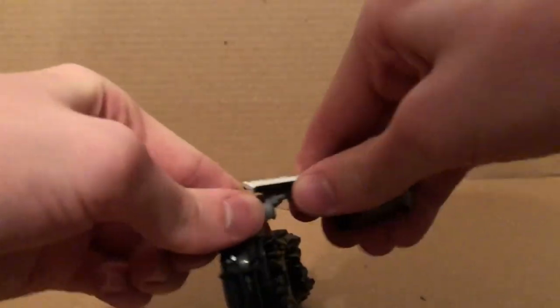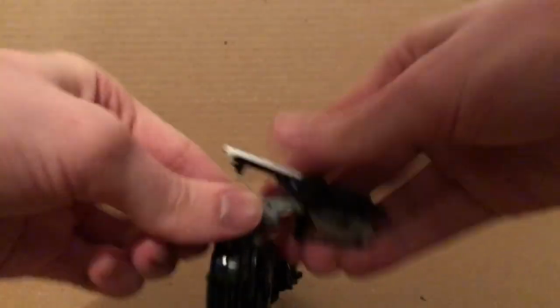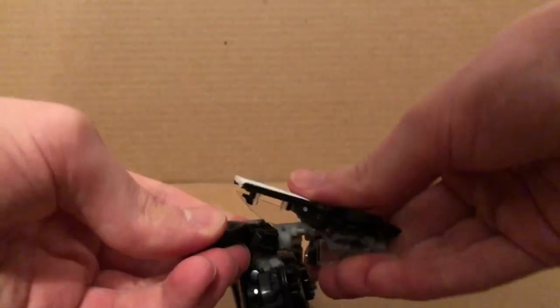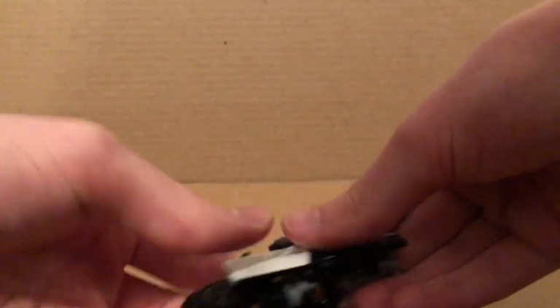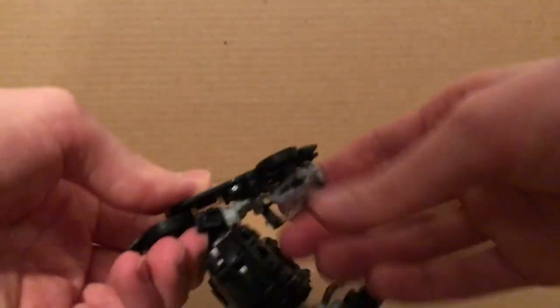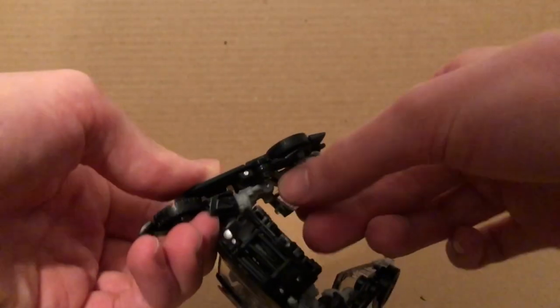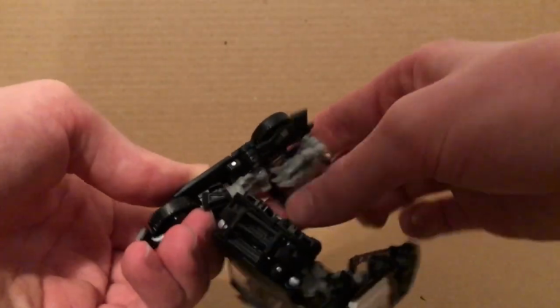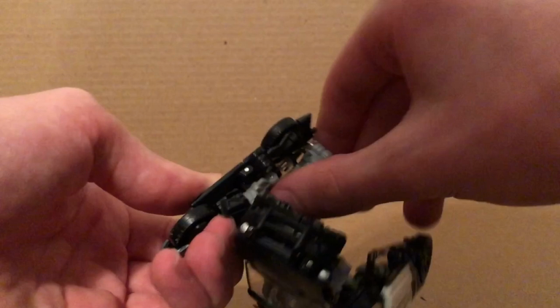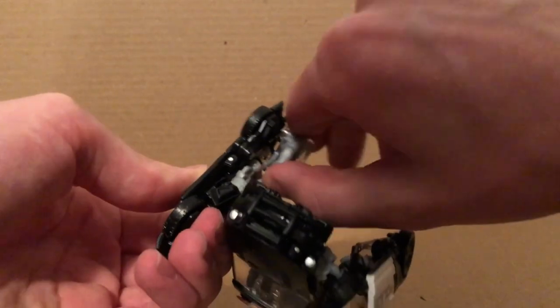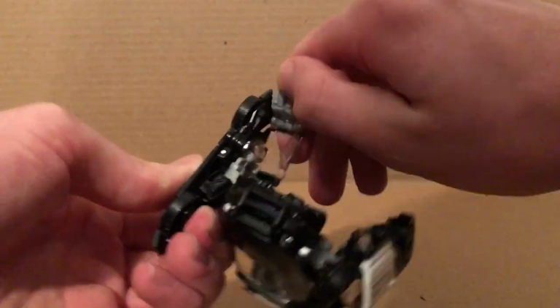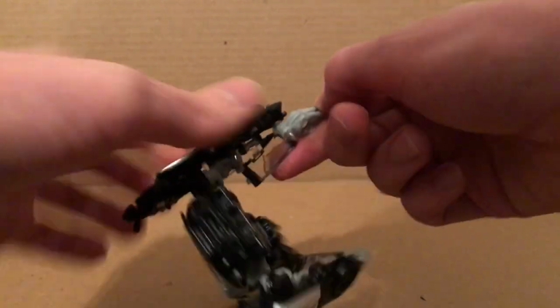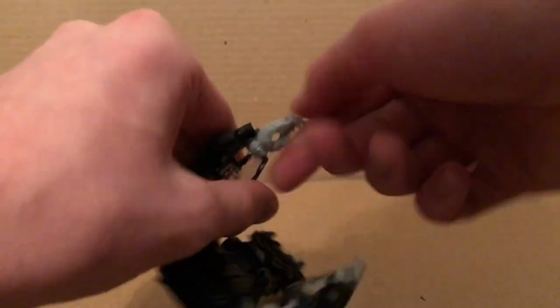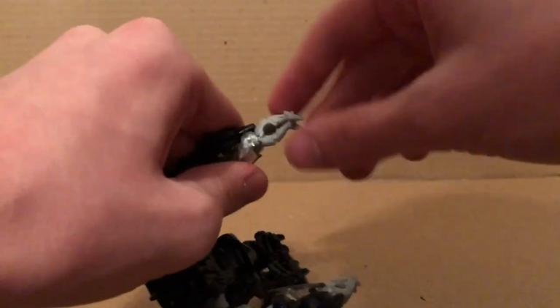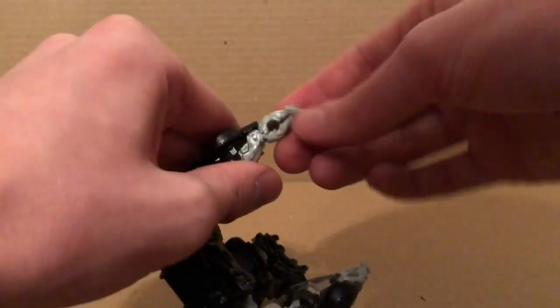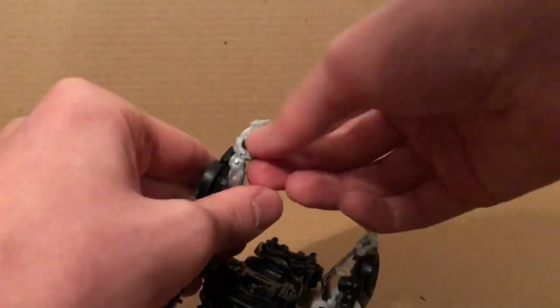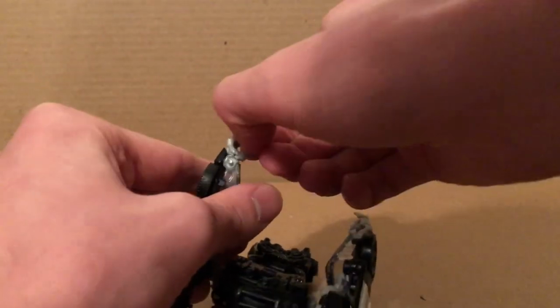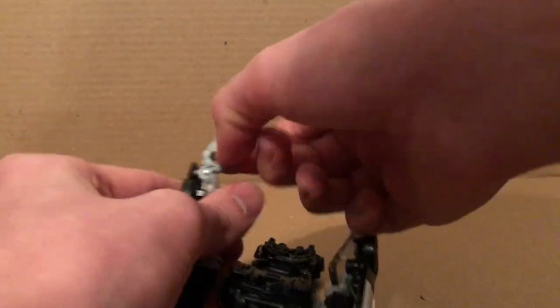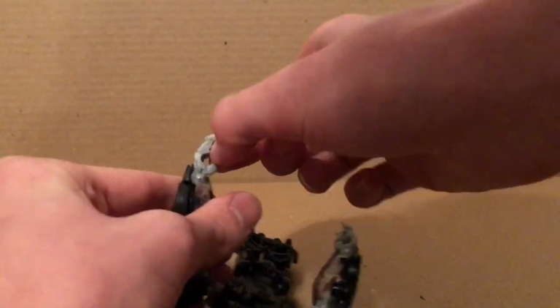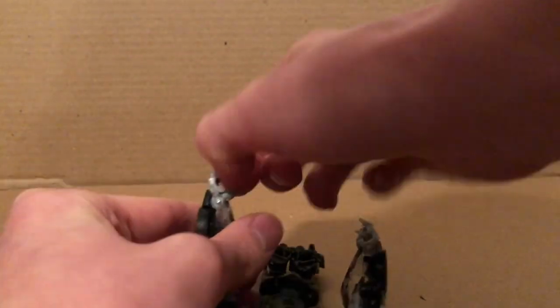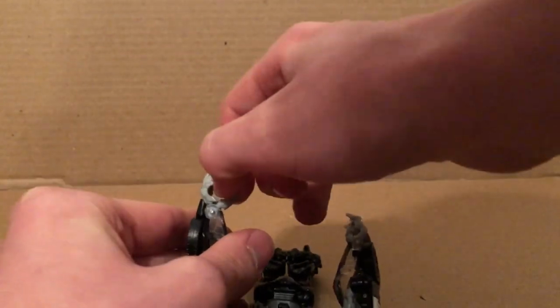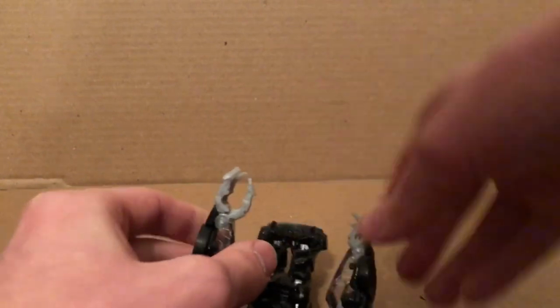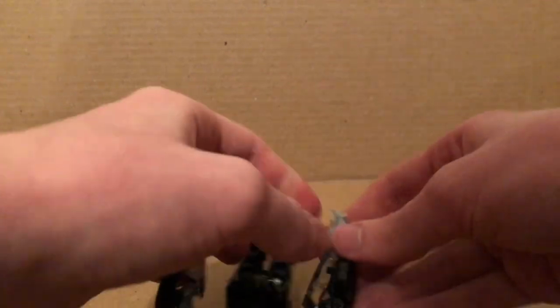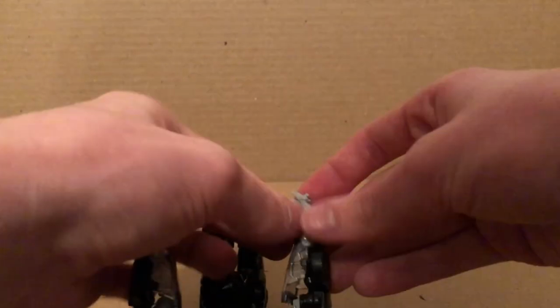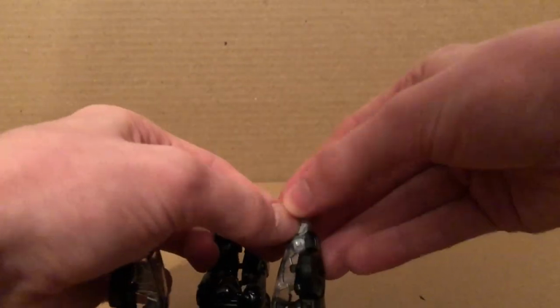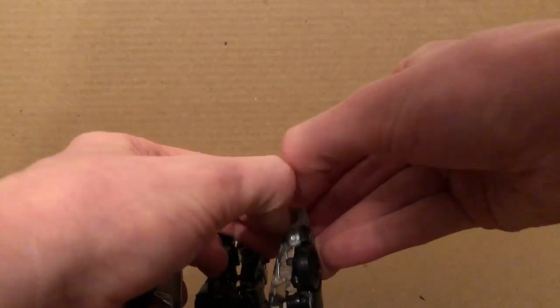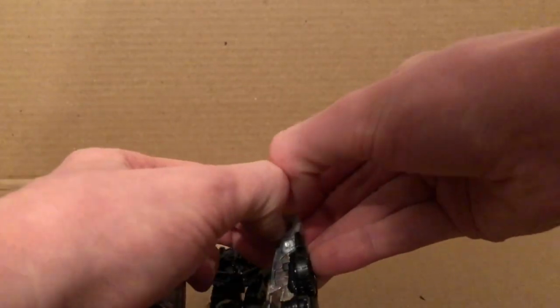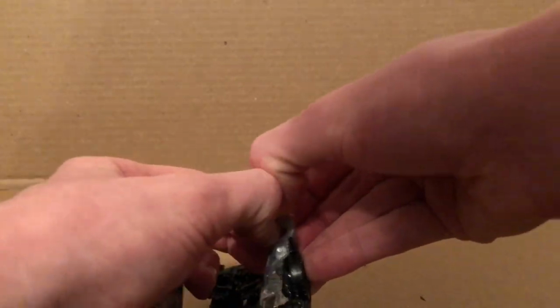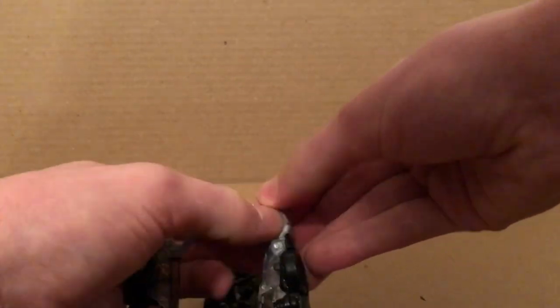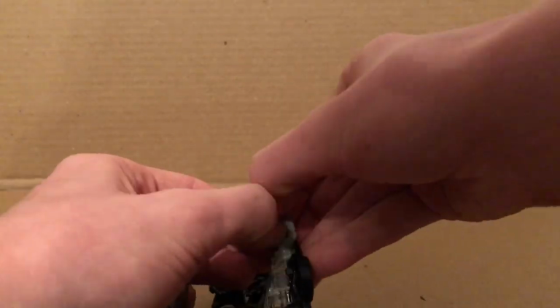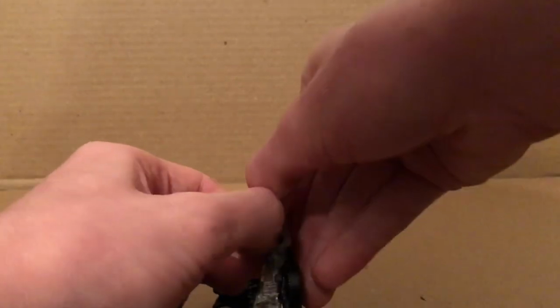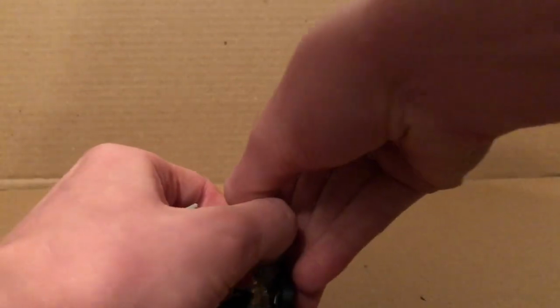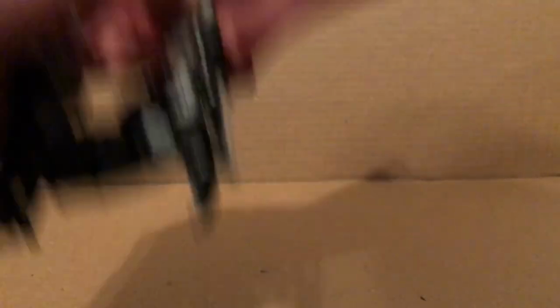On the other arm, just bend that up, tab that in, flip the hand out, and one important thing you should do is flip the fingers out like so — just separate the thumb from the two other fingers — and you'll get the hands all done.